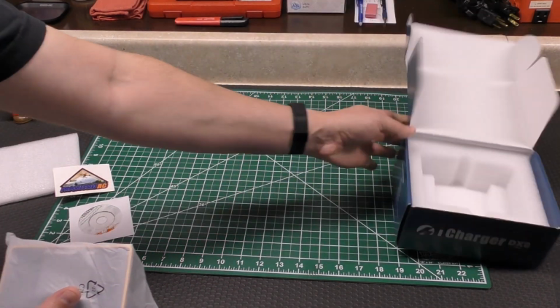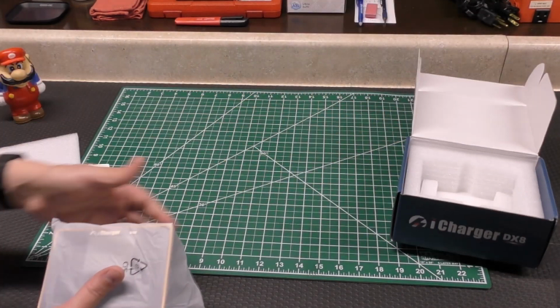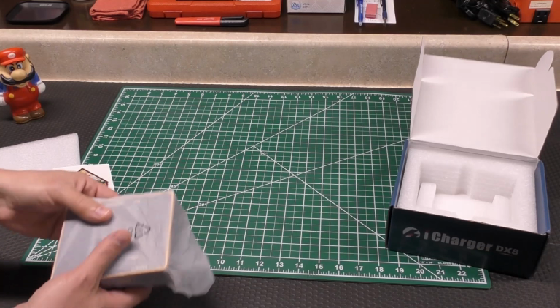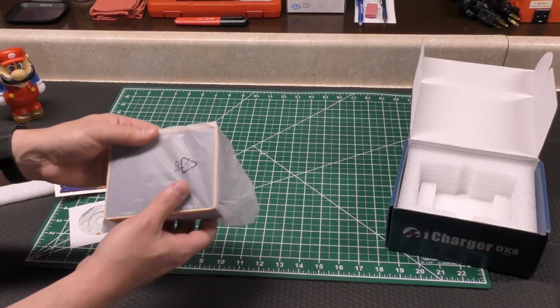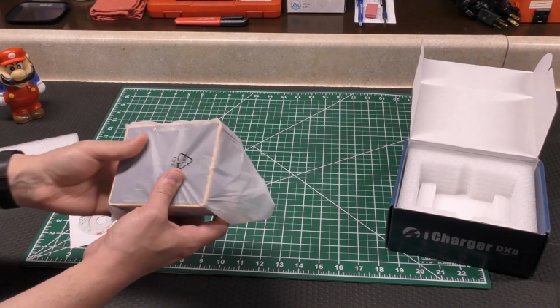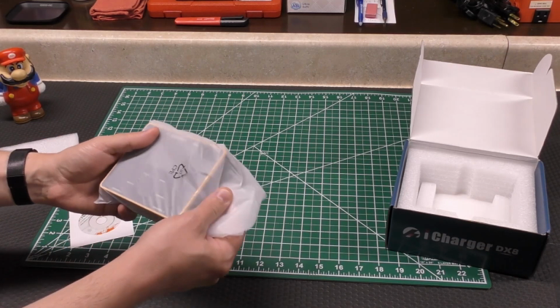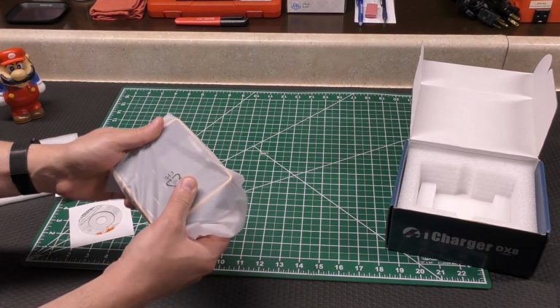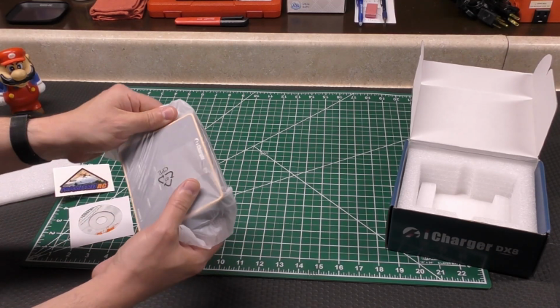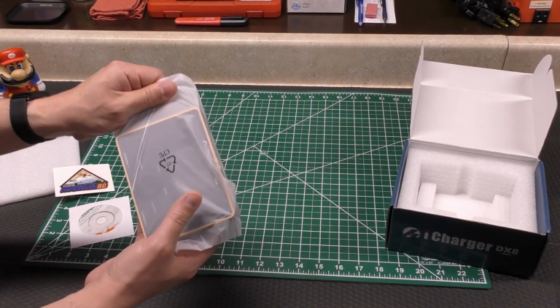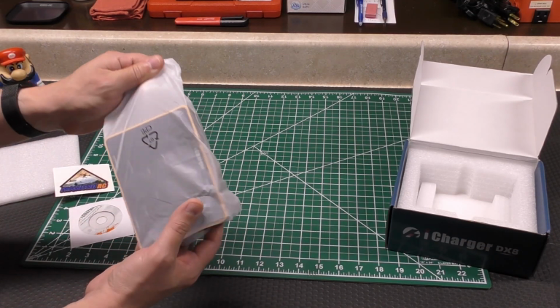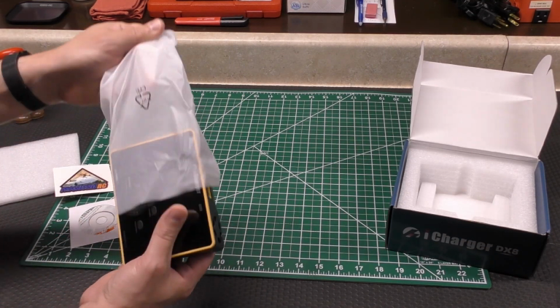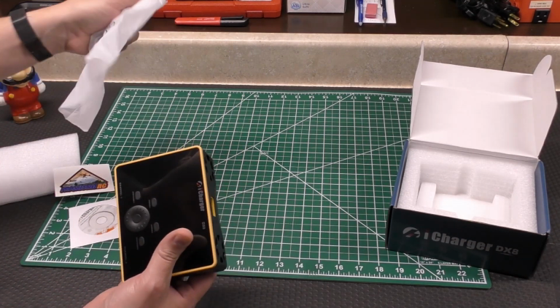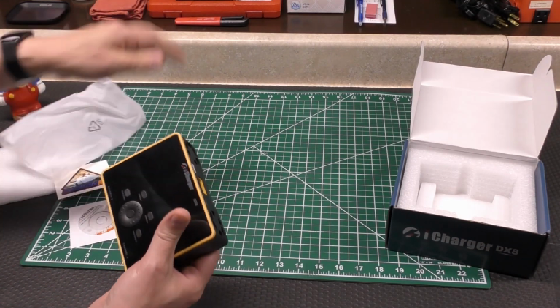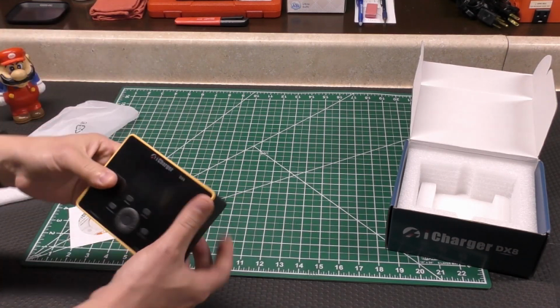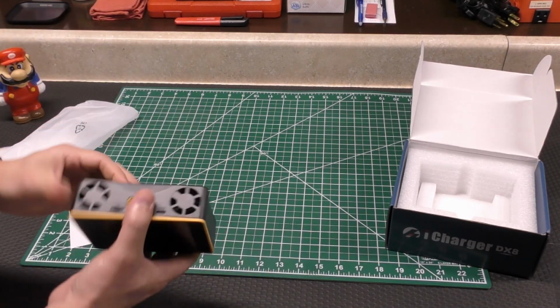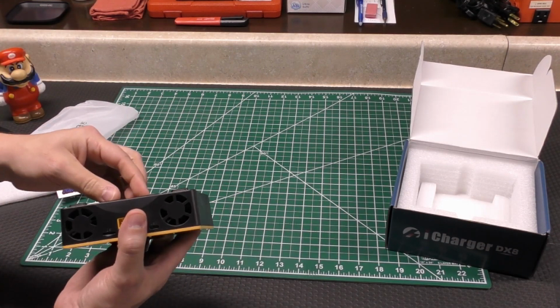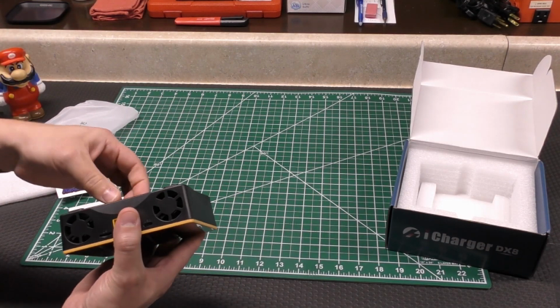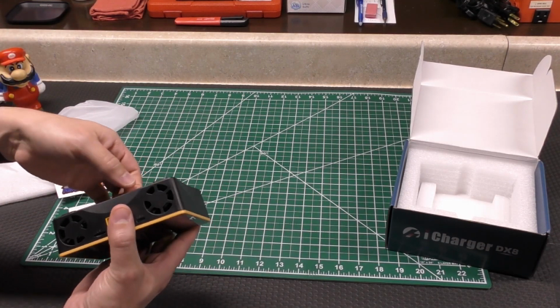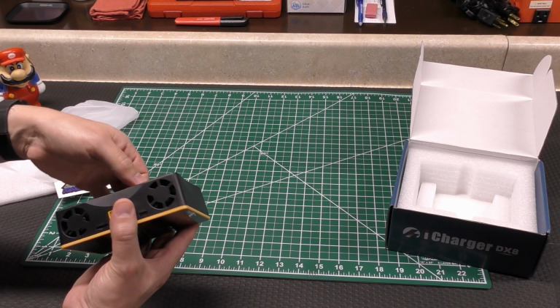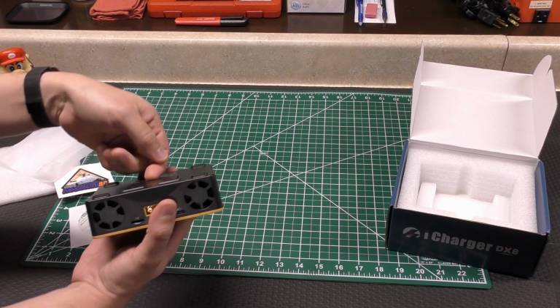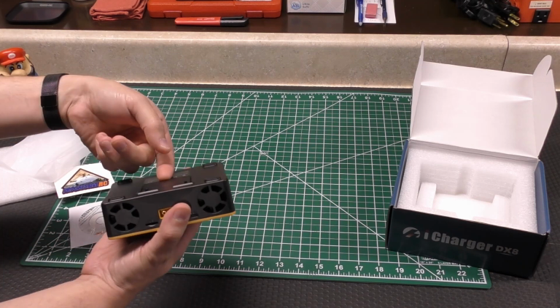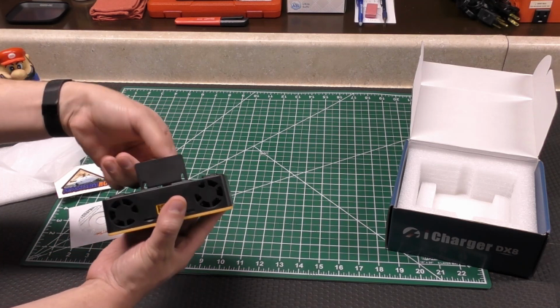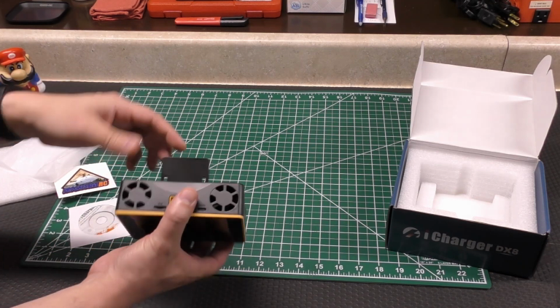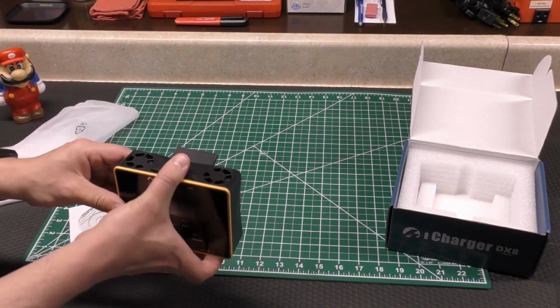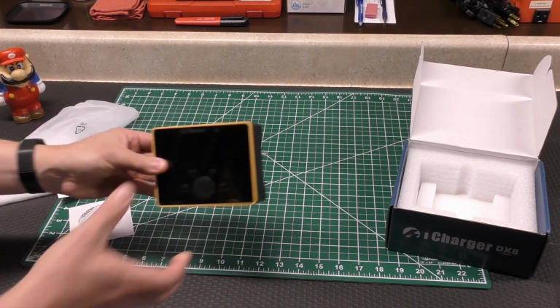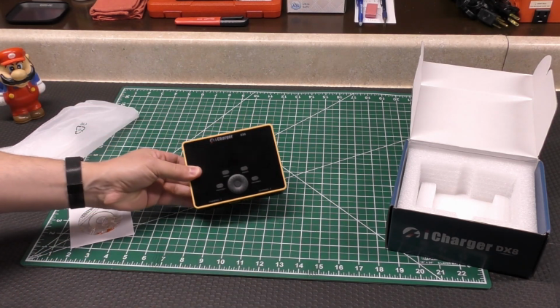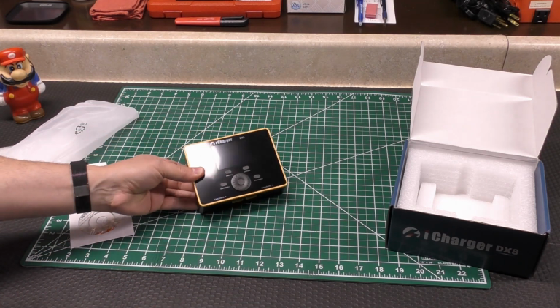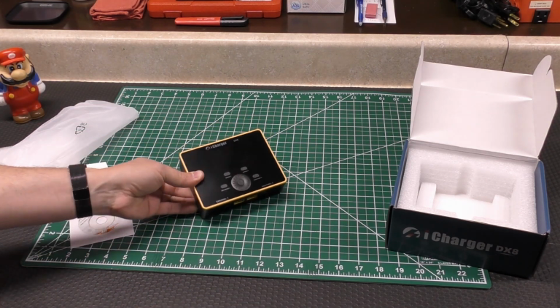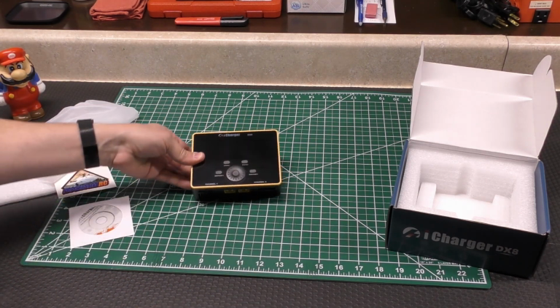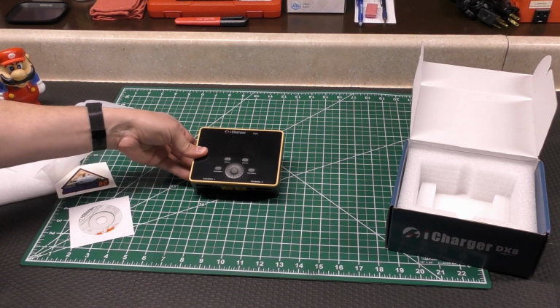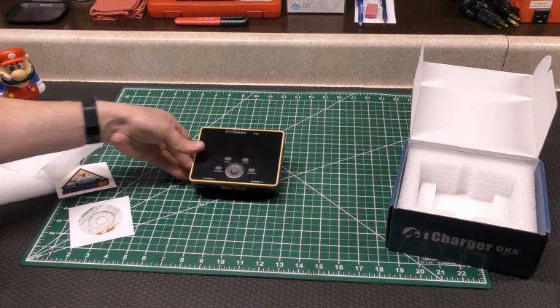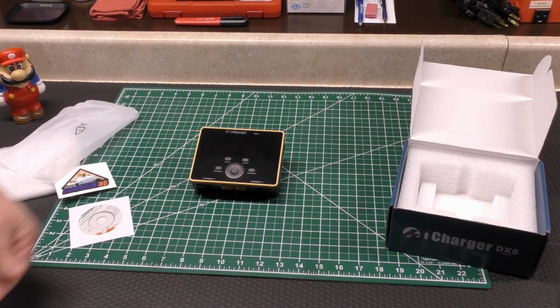So here's the charger. Take it out of the wrapping — you have a little flip stand on the back, and there it is.